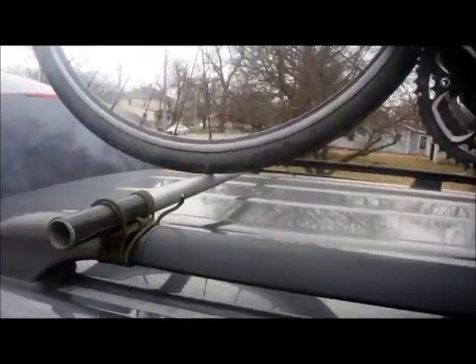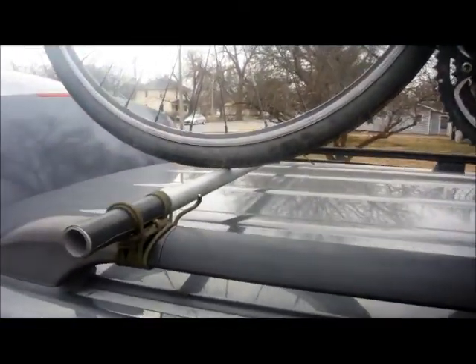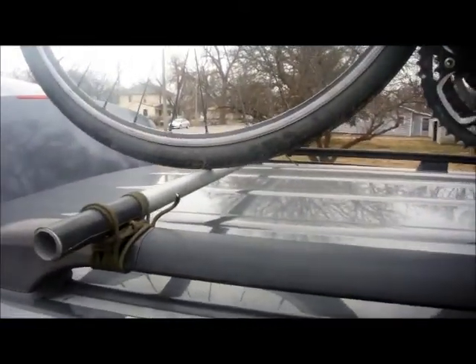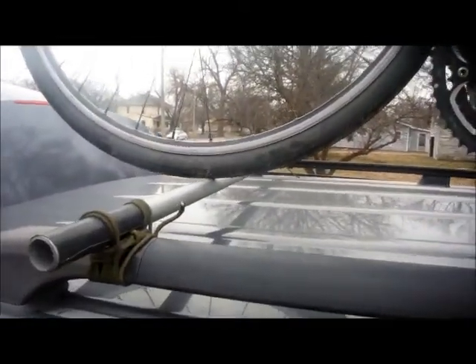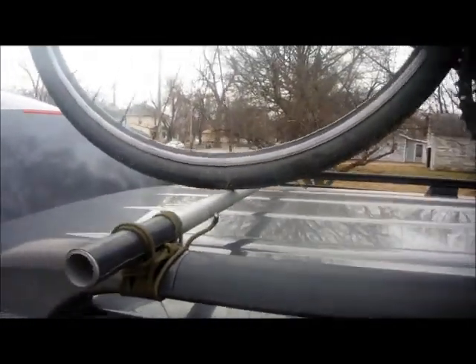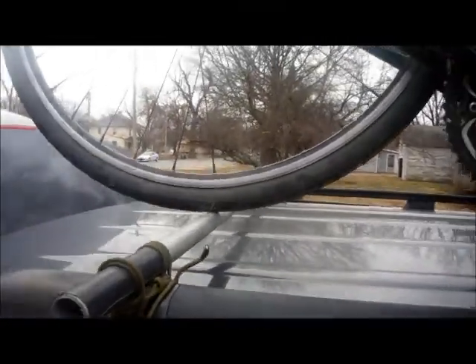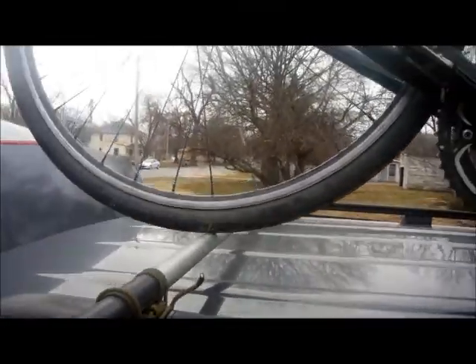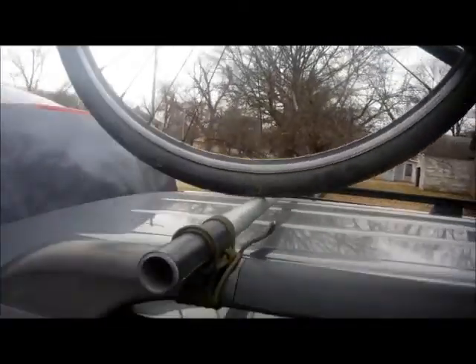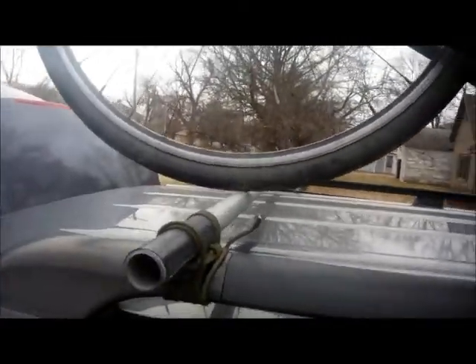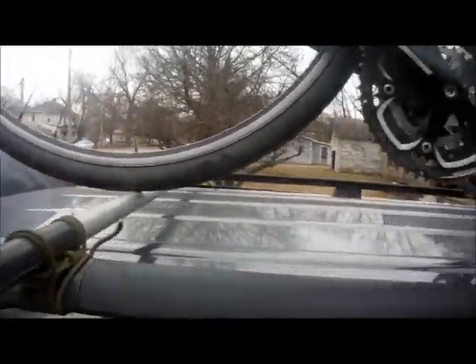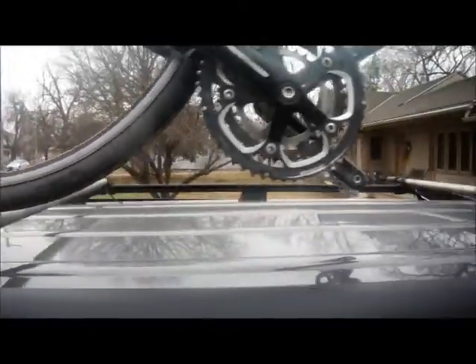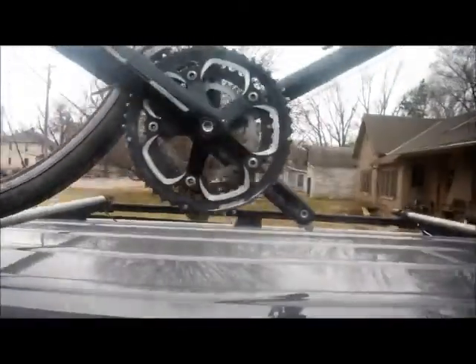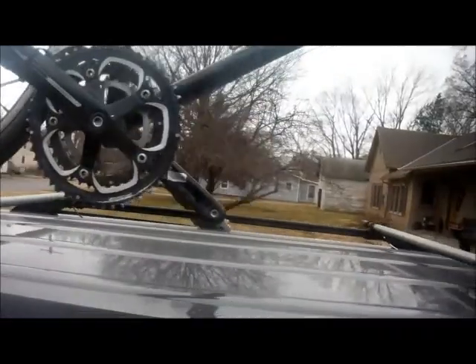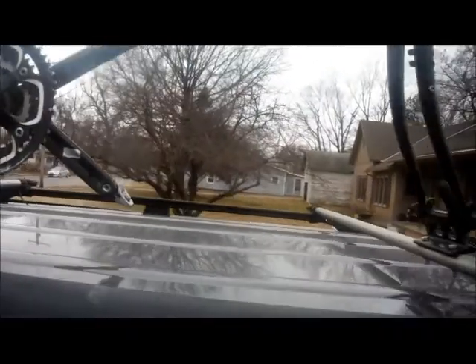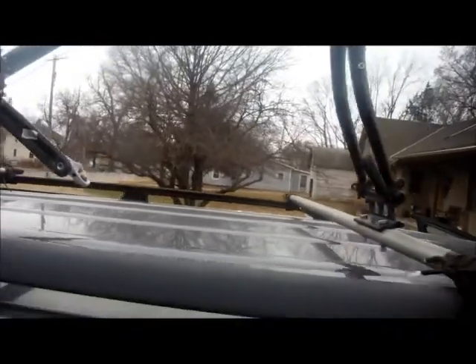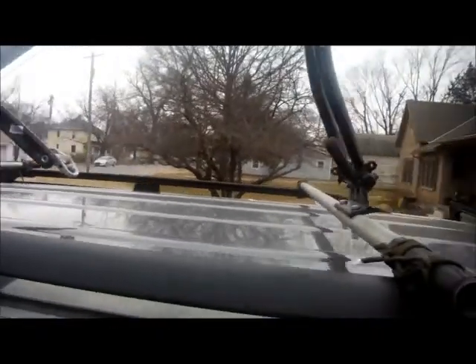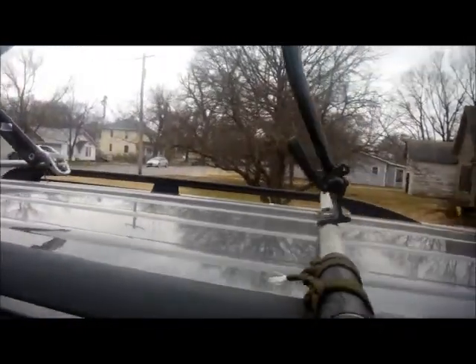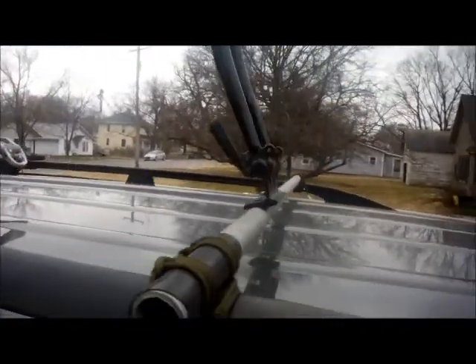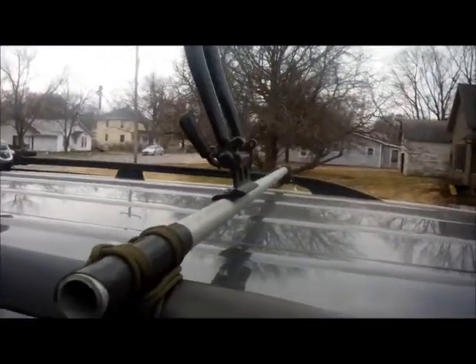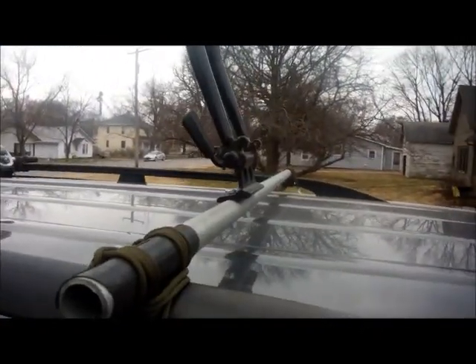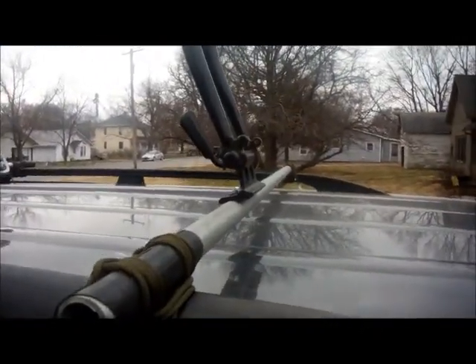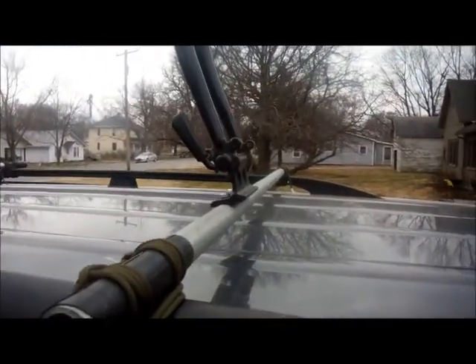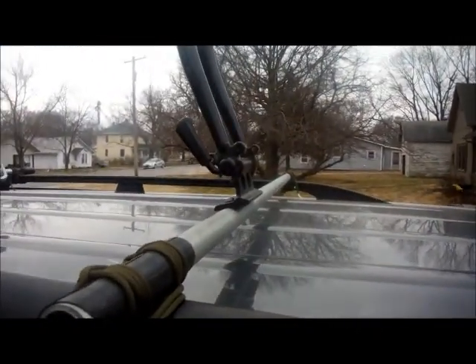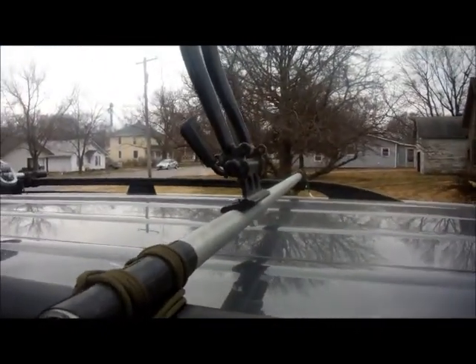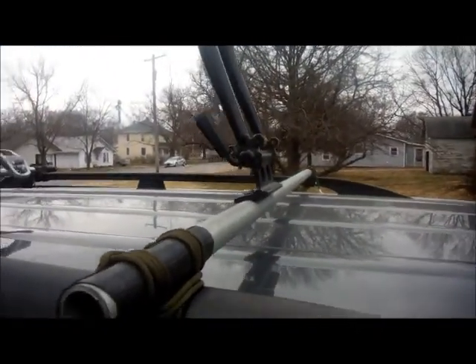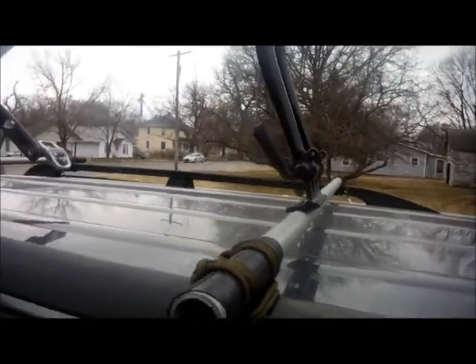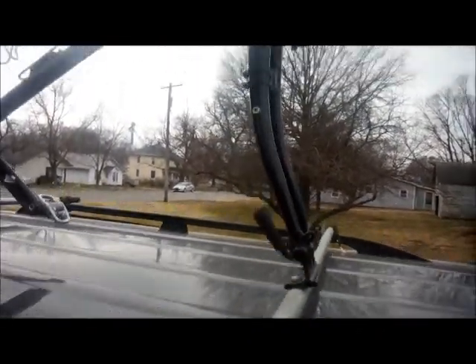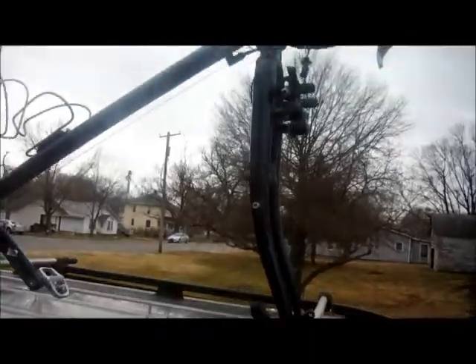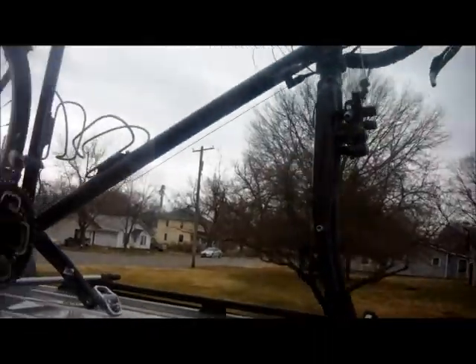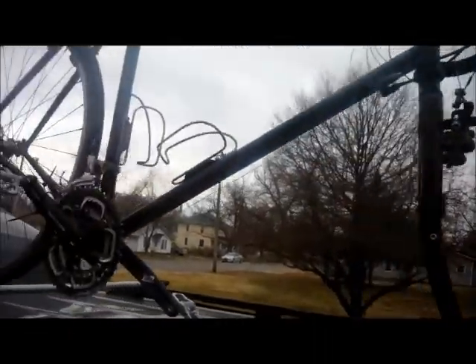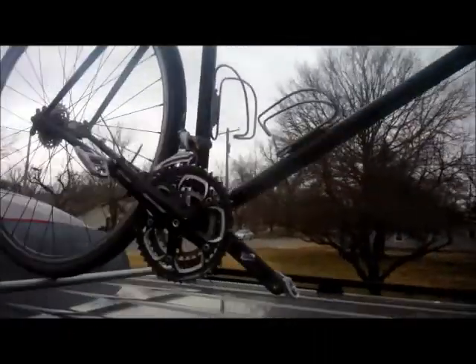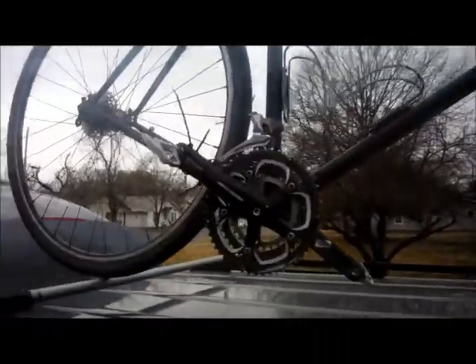There it is in action, a $40 bike carrier. It's gone 1,200 miles so far, and I hope it goes at least another 400.